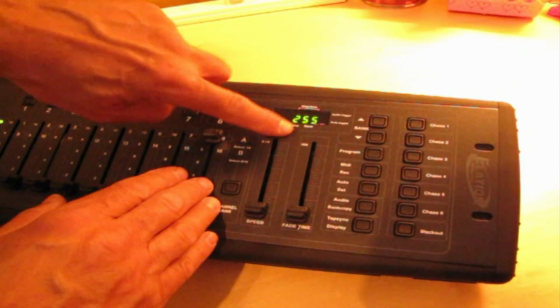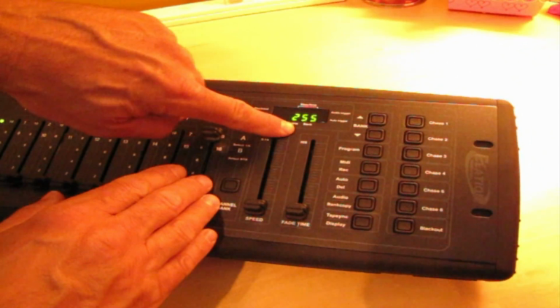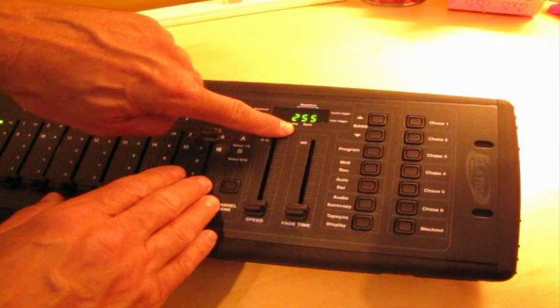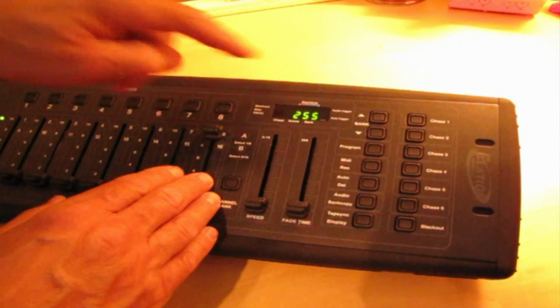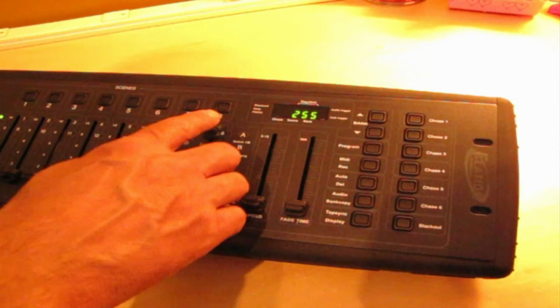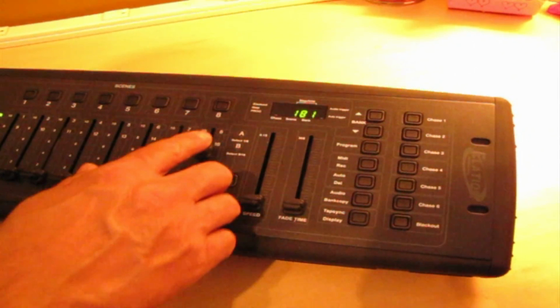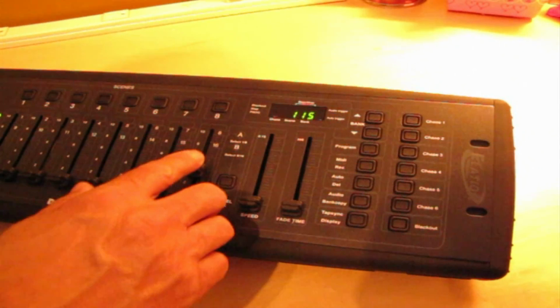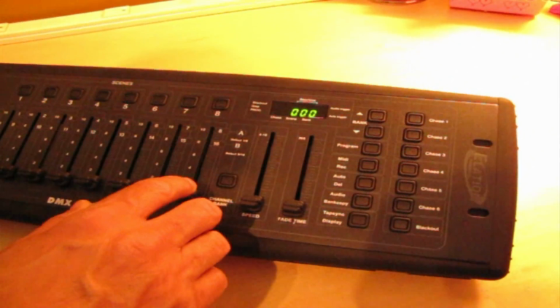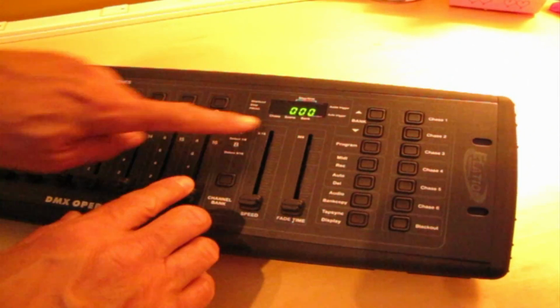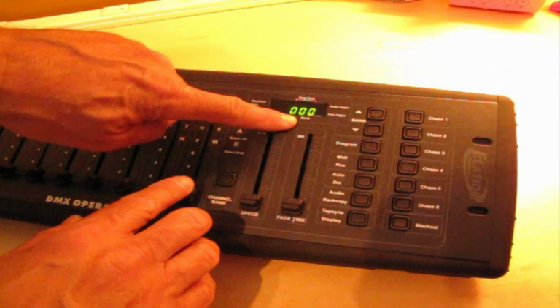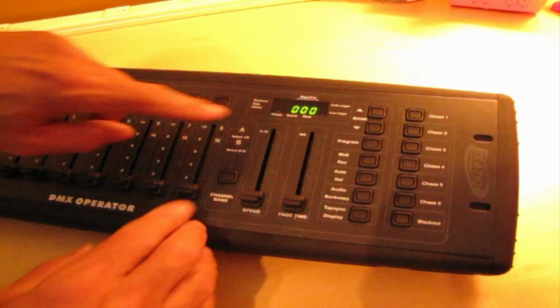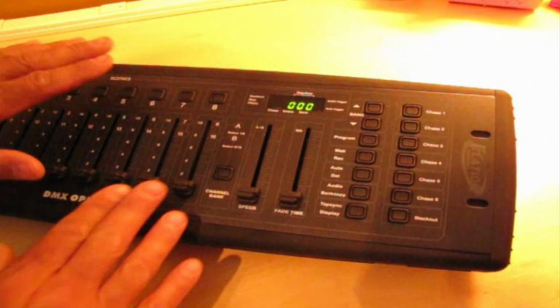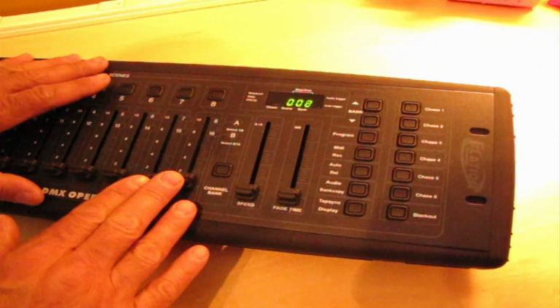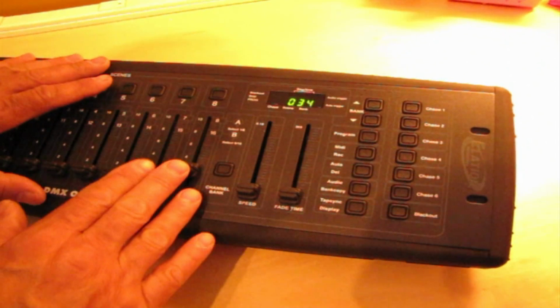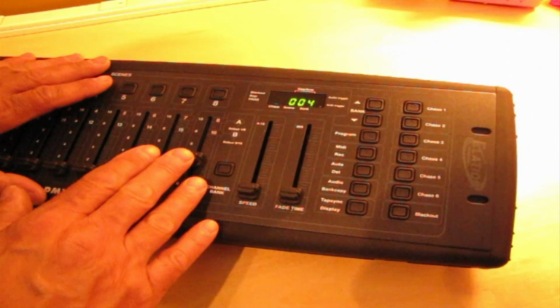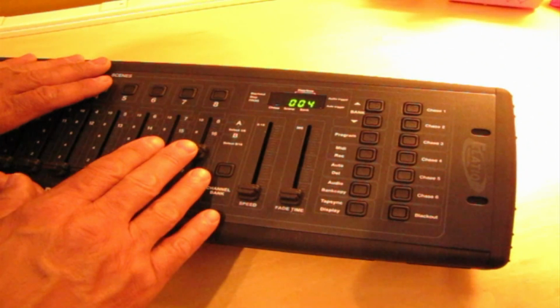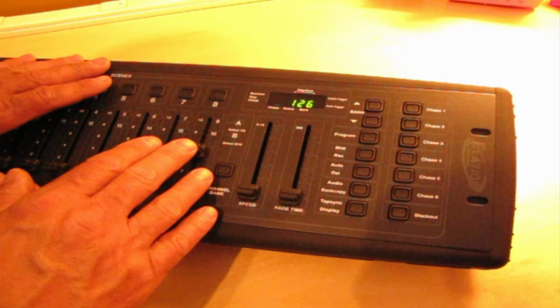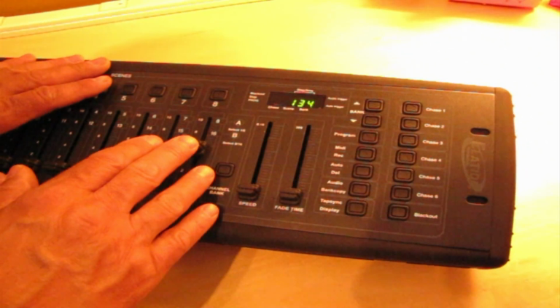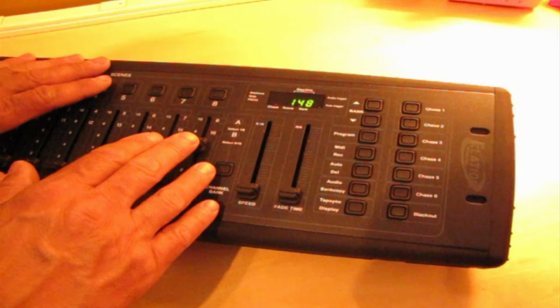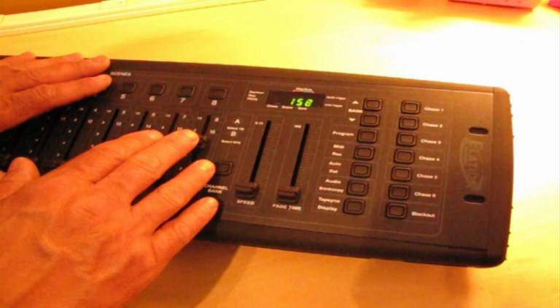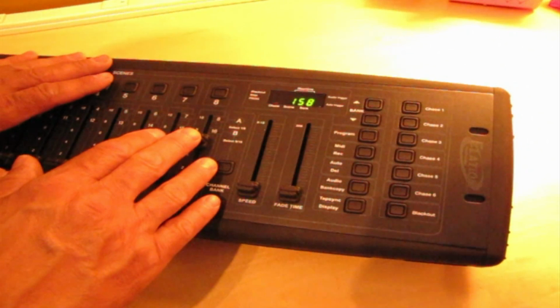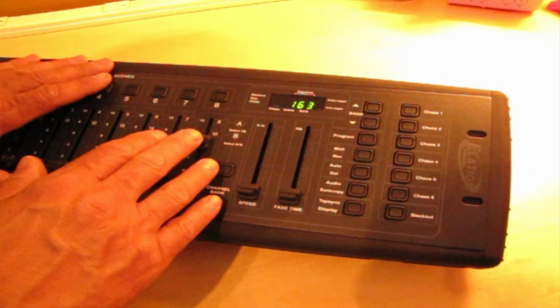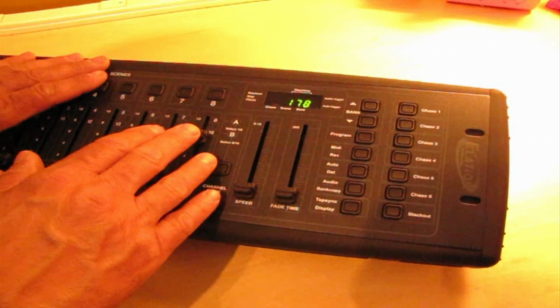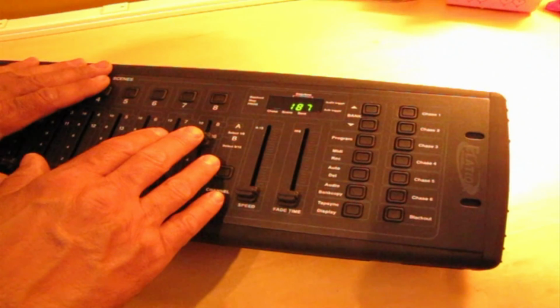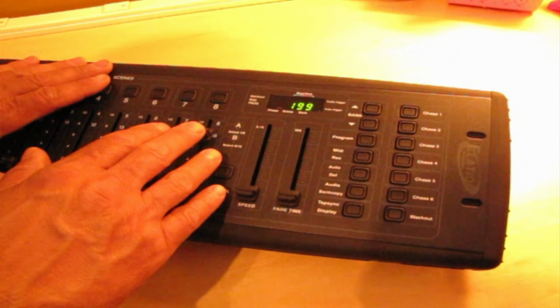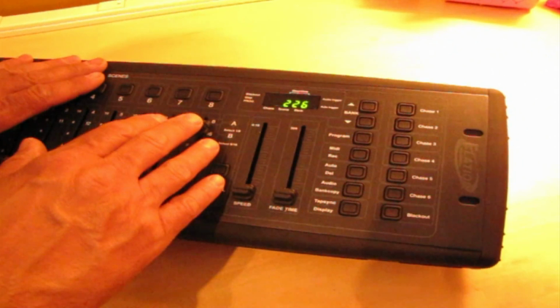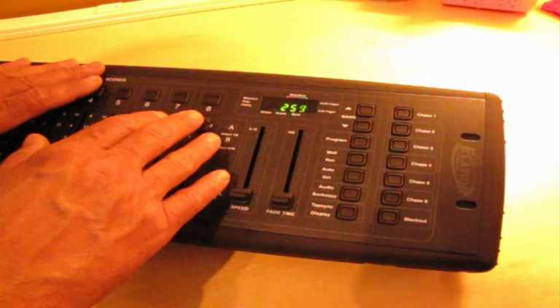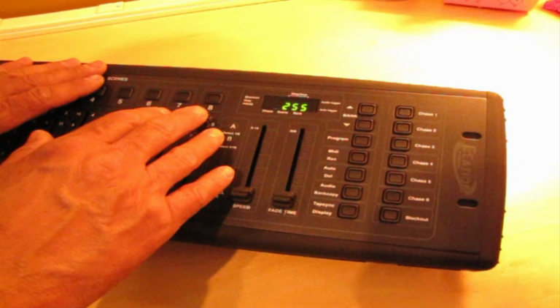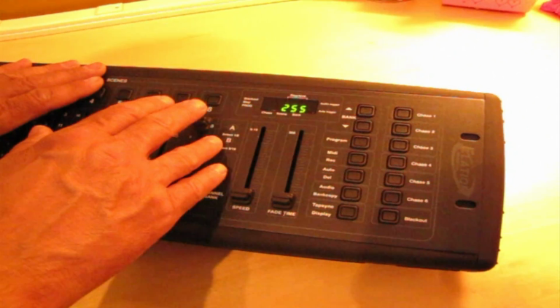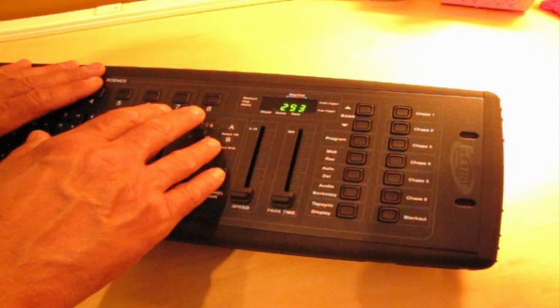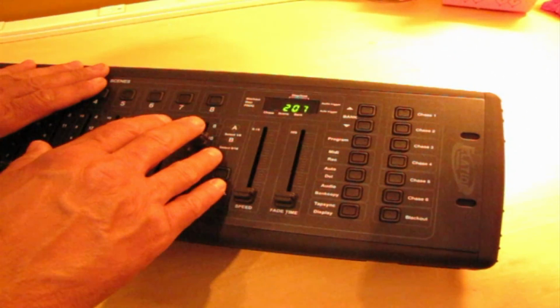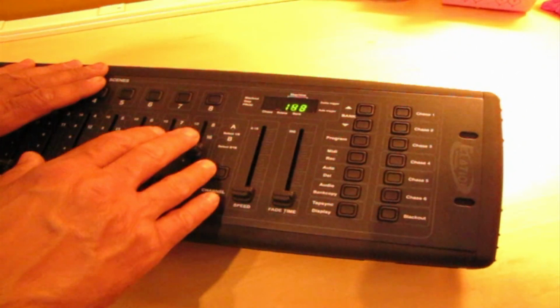Why 255 and 256? Who knows, but this is what we have to work with. DMX in and of itself does nothing. It does not process, compute, or perform any intelligent task apart from what it's meant to control.